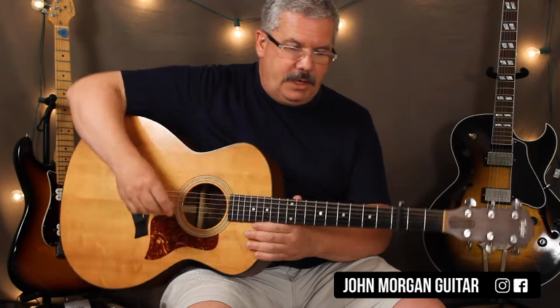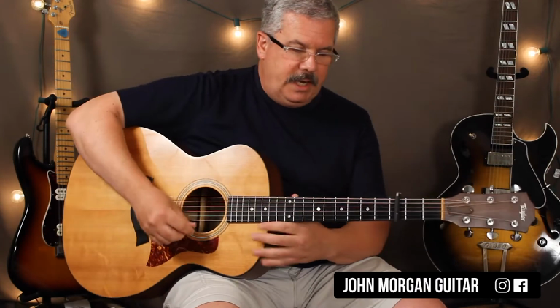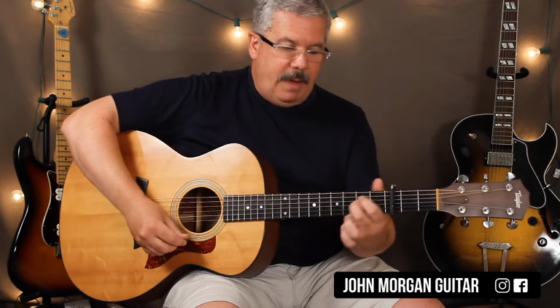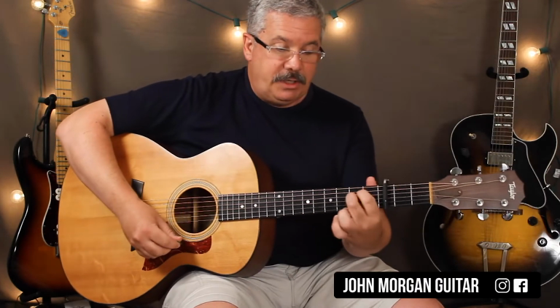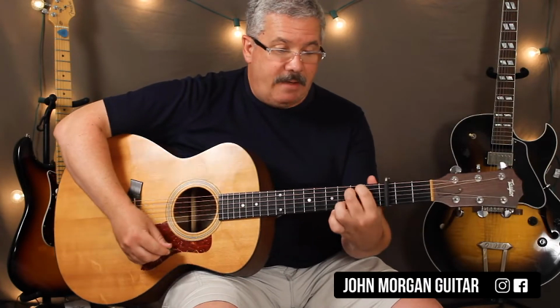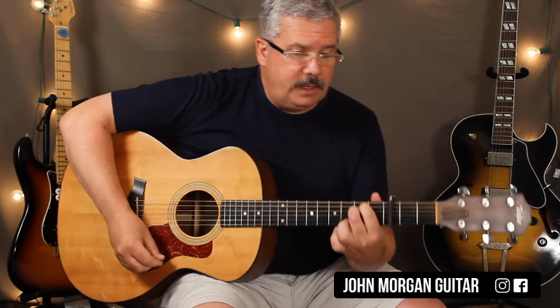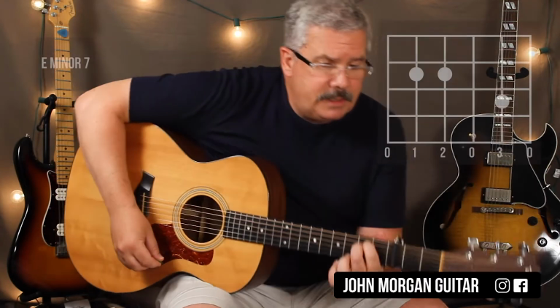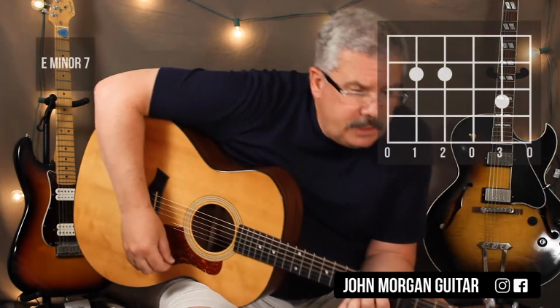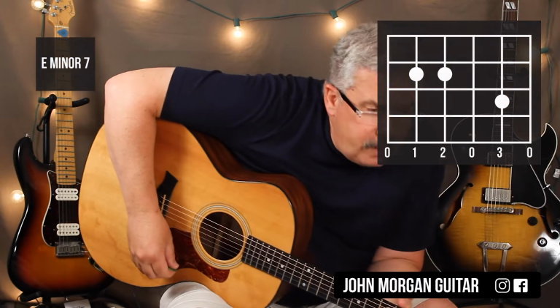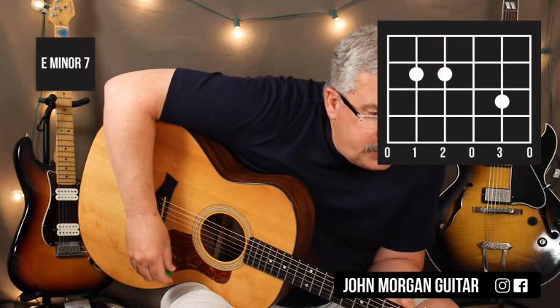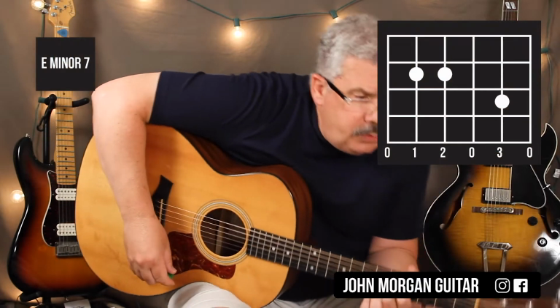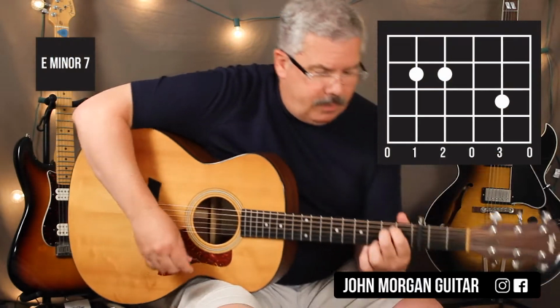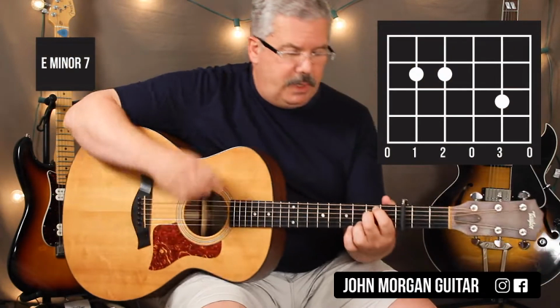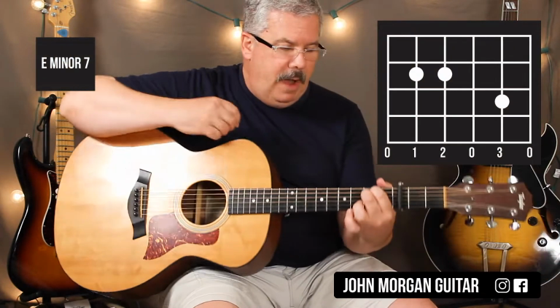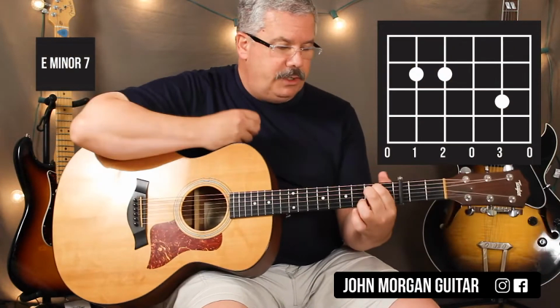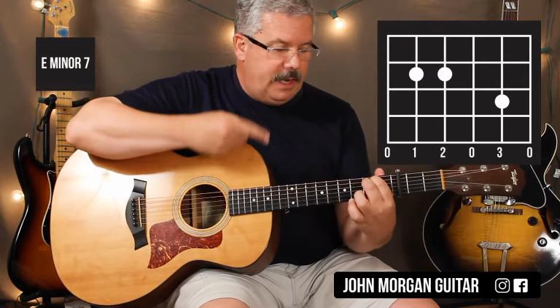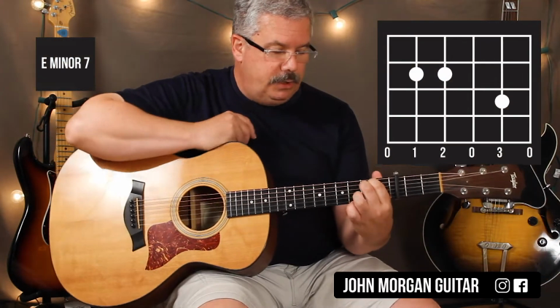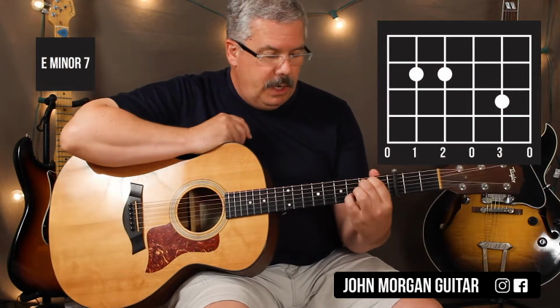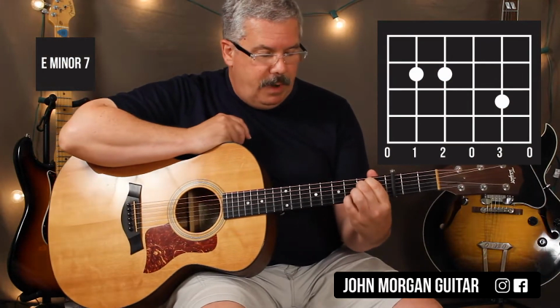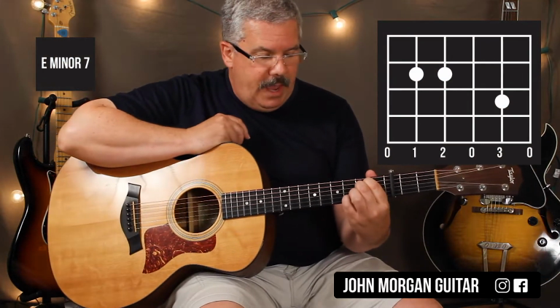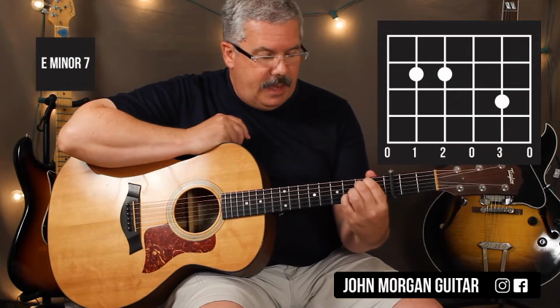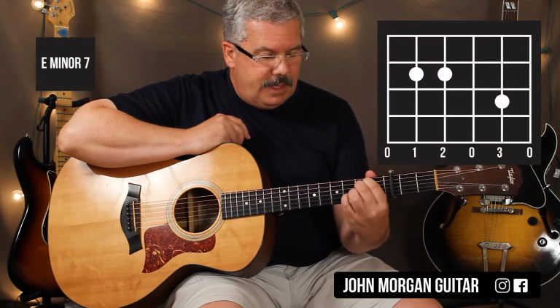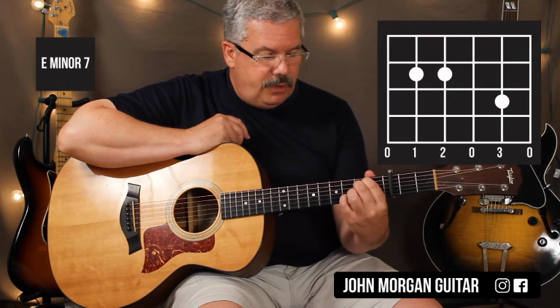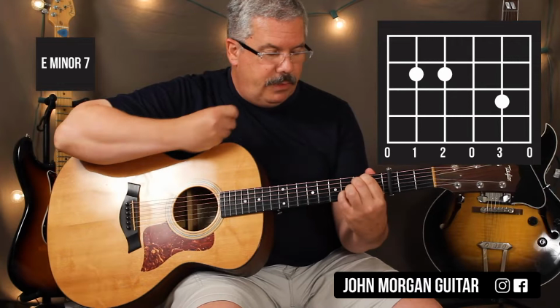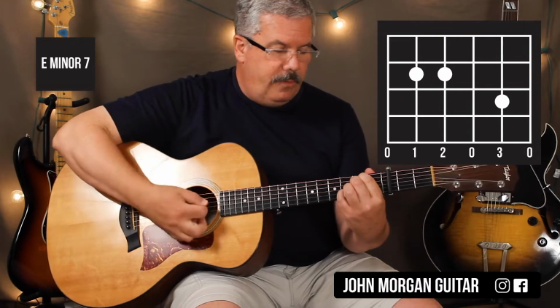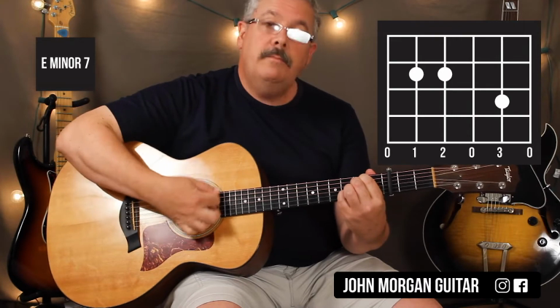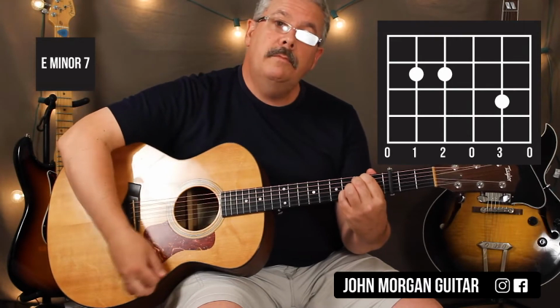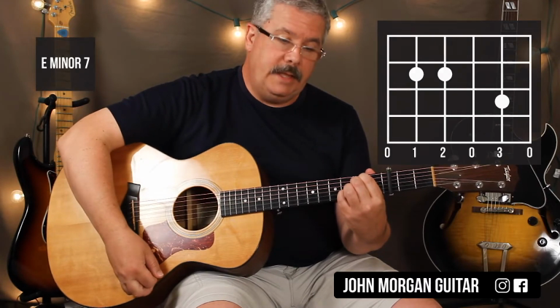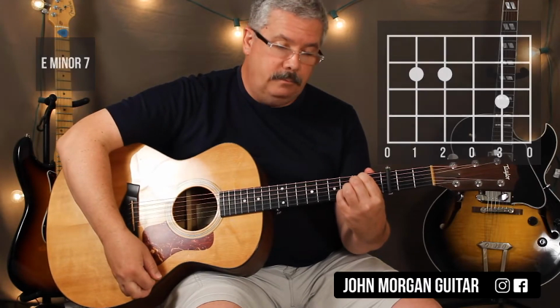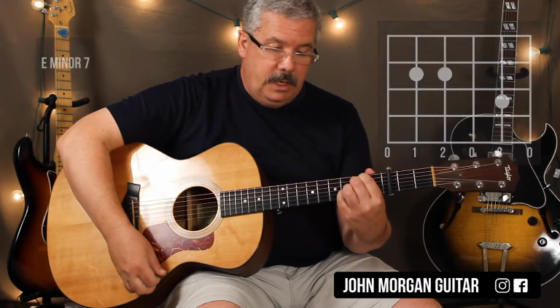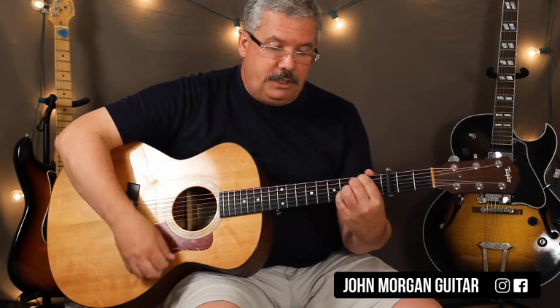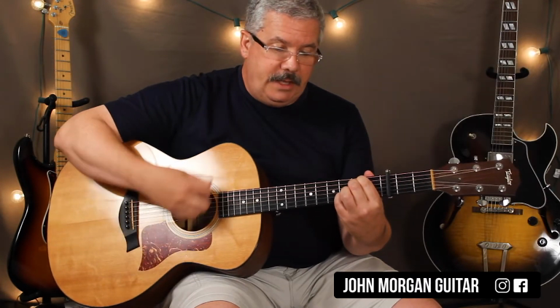And then you're going to need an E minor 7. I'm going to do an E minor just like I told you, but I'm going to add the second string, third fret. A little jazzy.